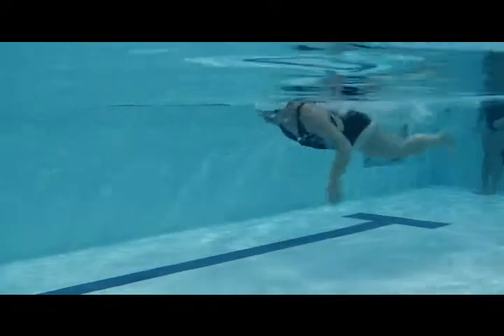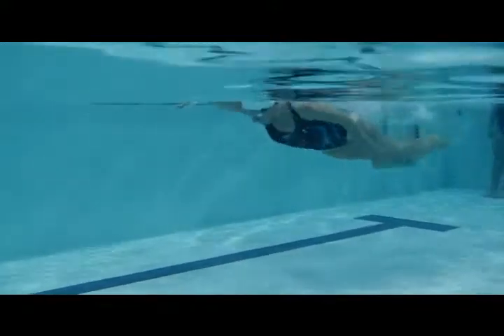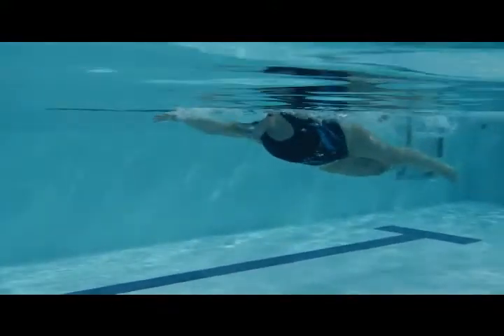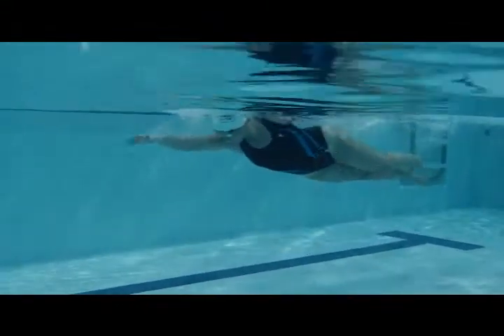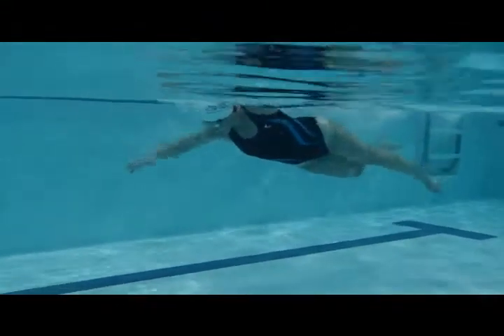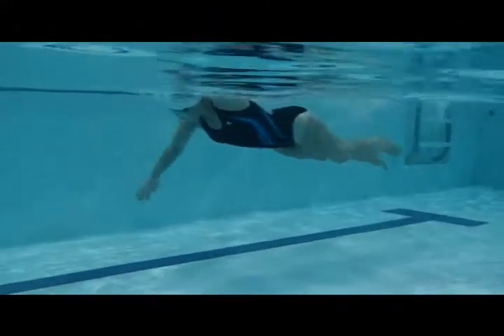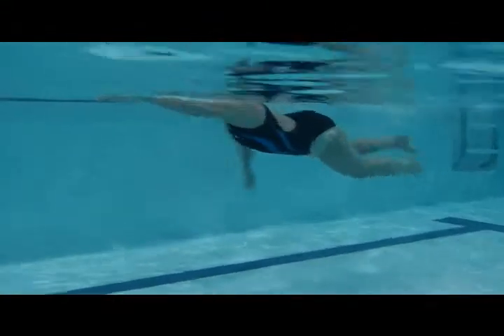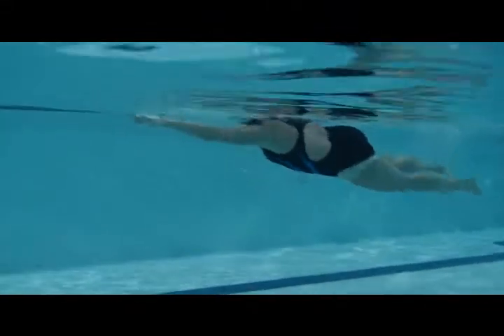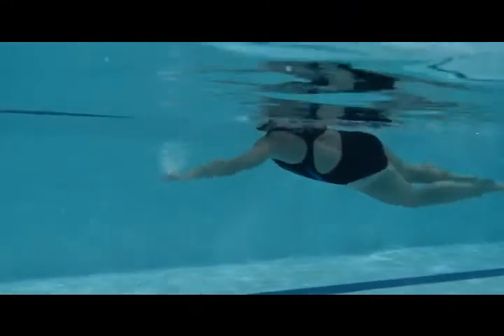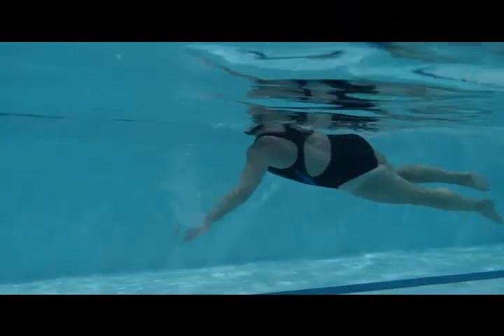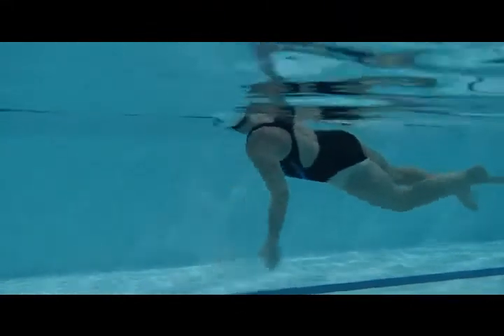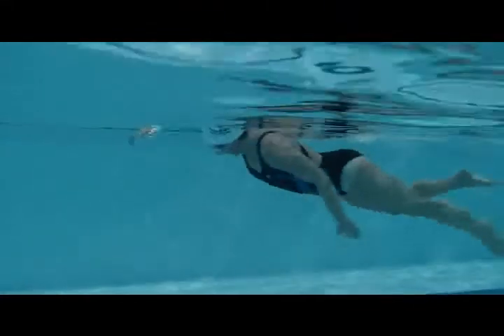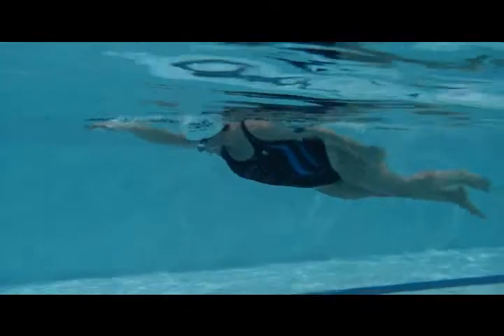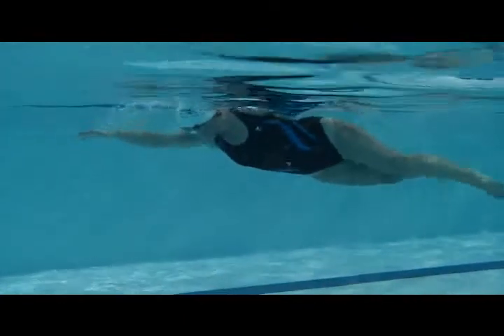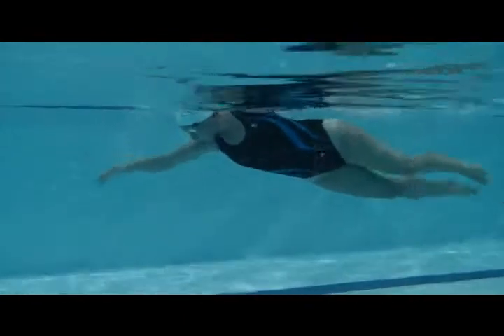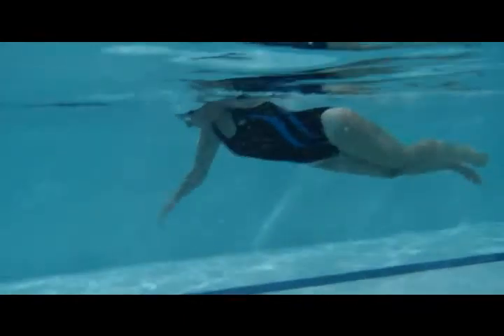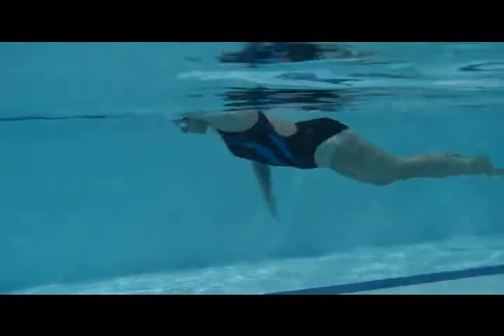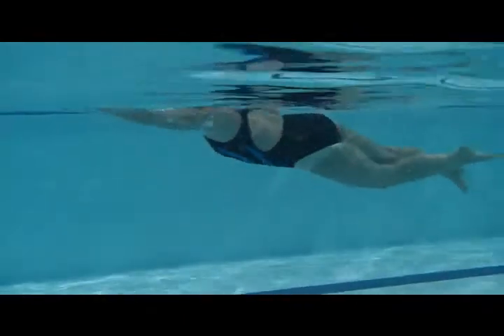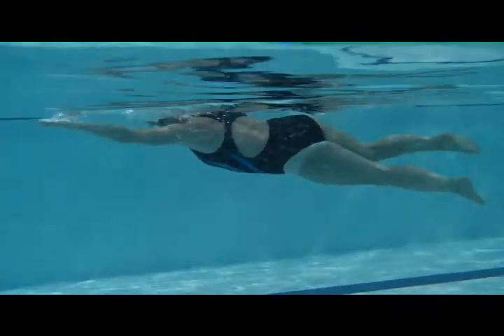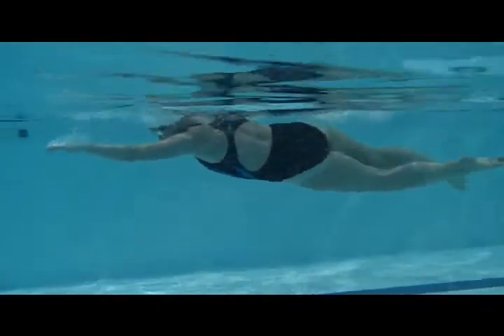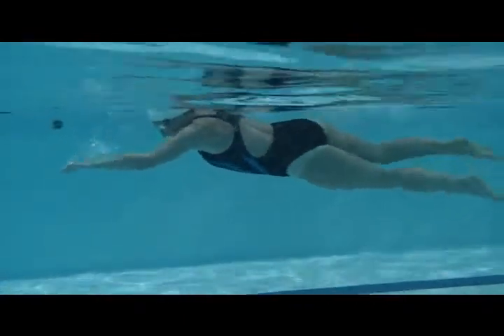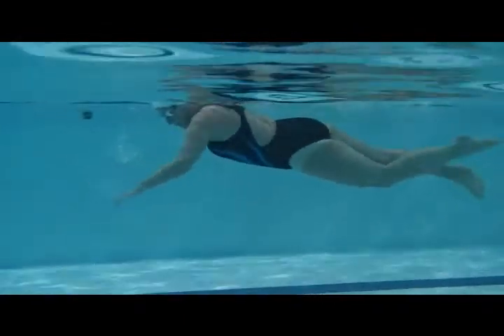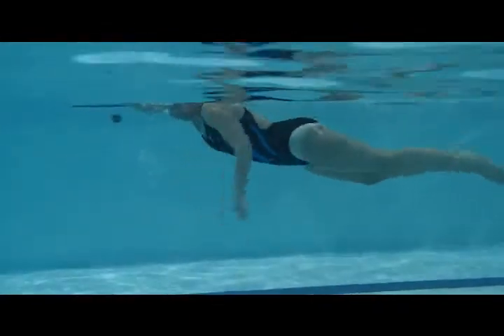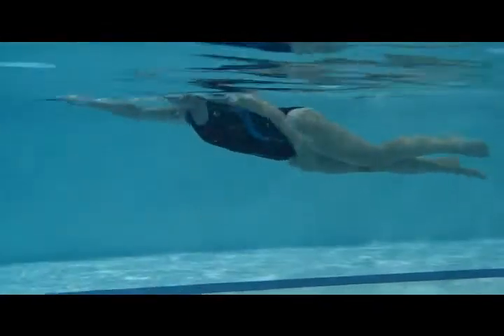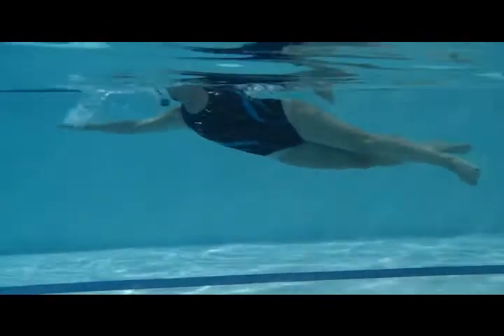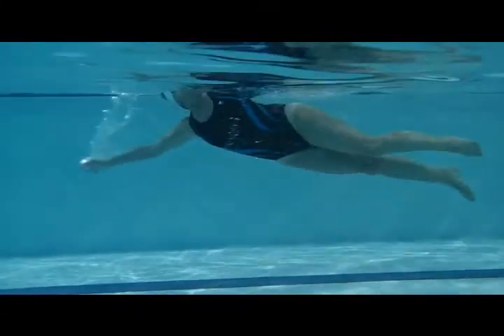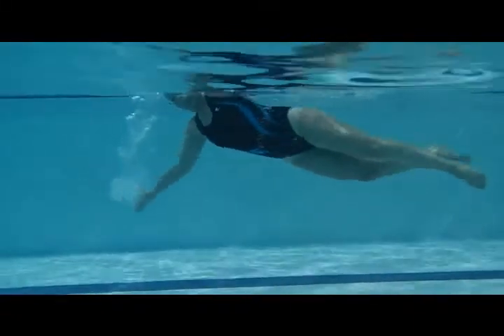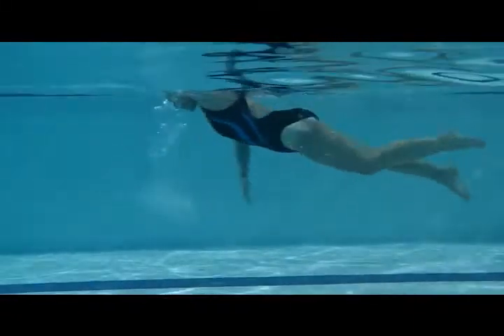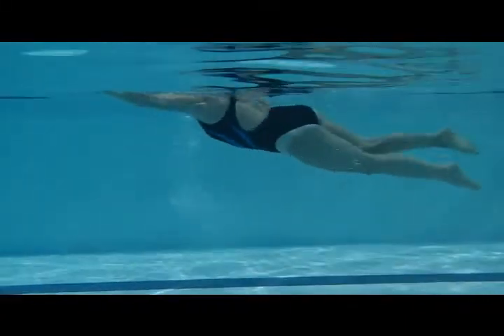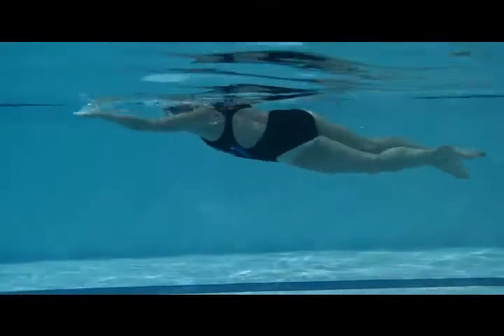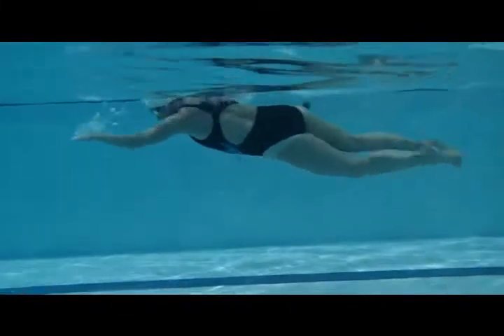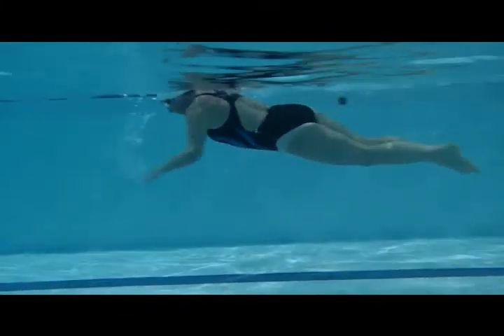Here we have Christine's first swim. We can see arms coming in, reaching towards the front and coming through. She's pushing down on the water, which is going to draw up the legs and raise the head up.